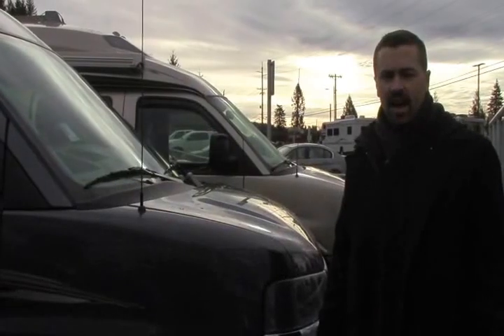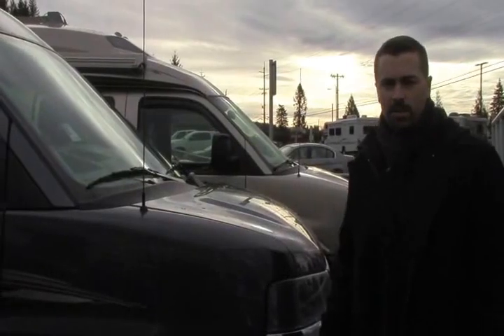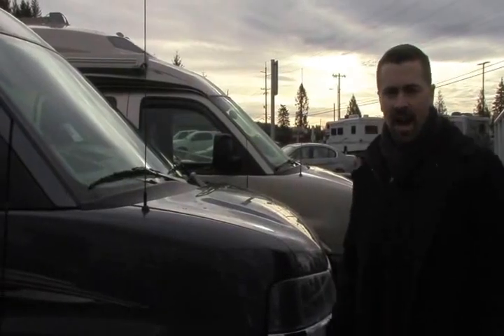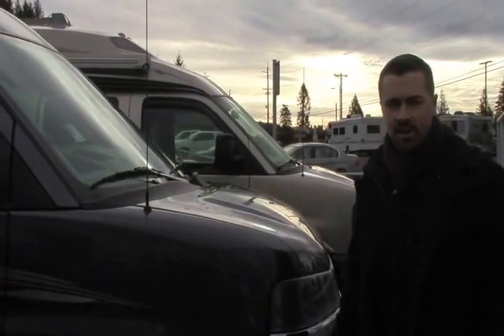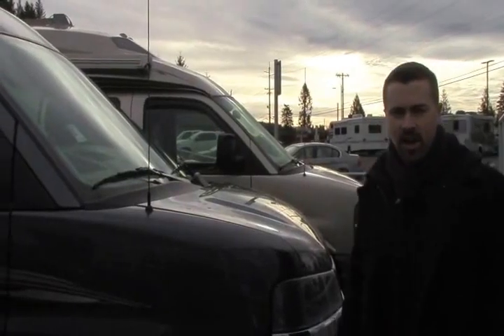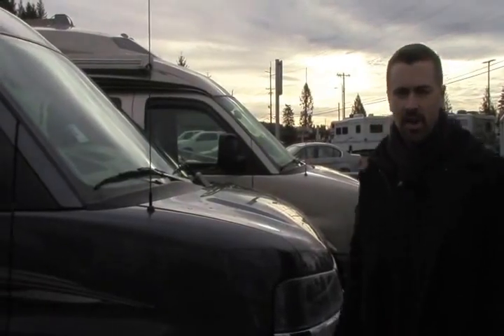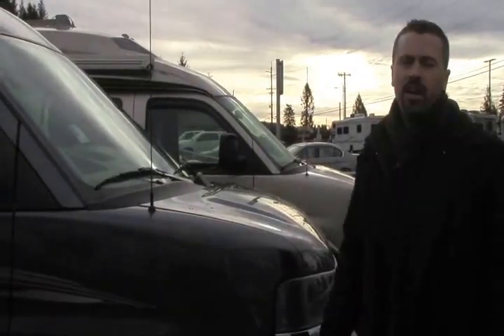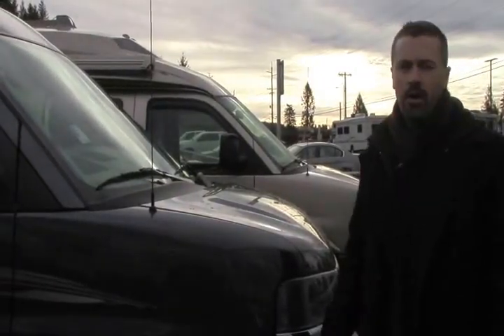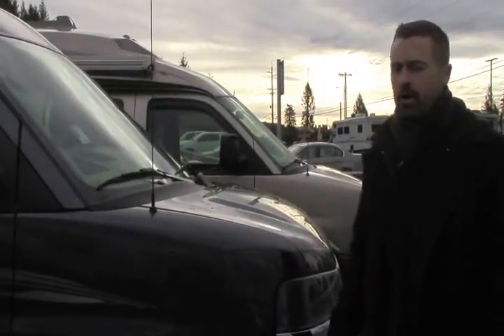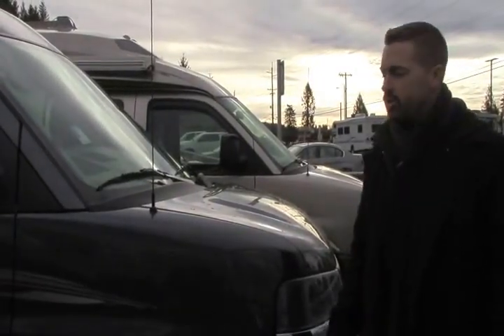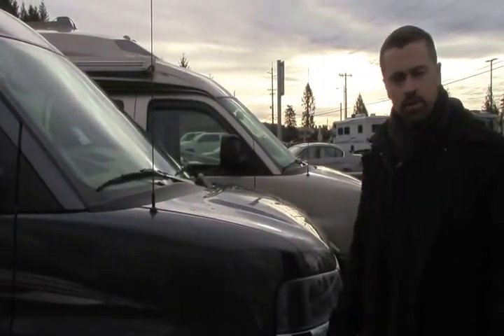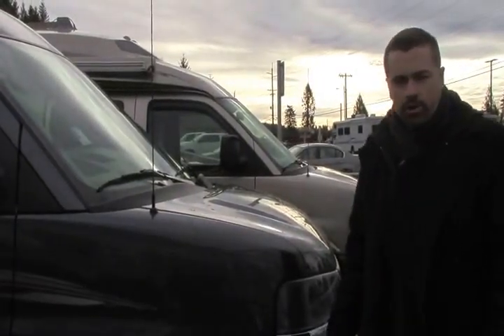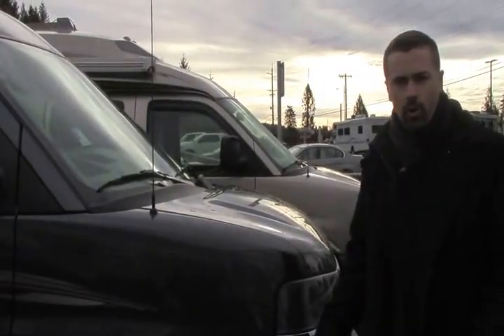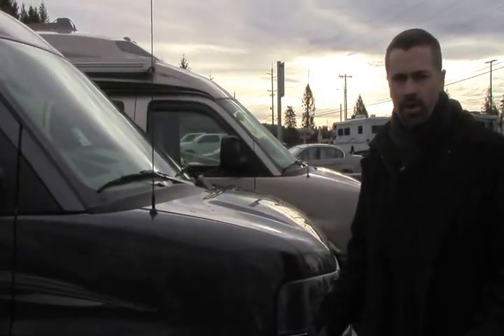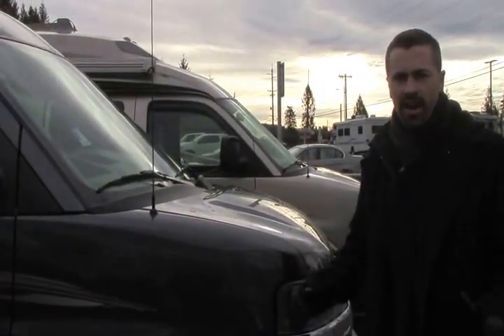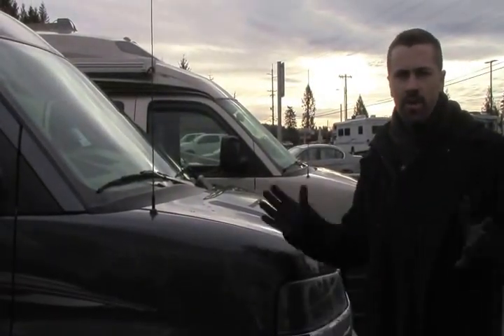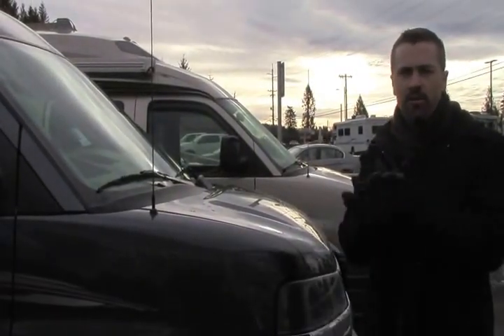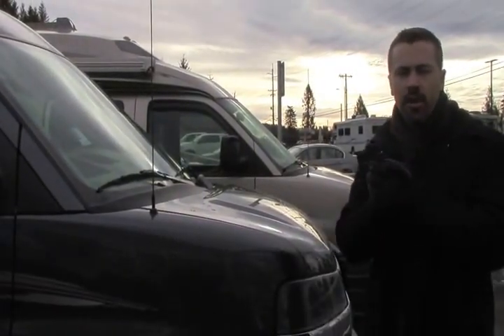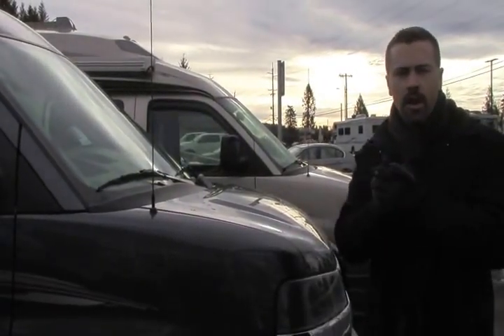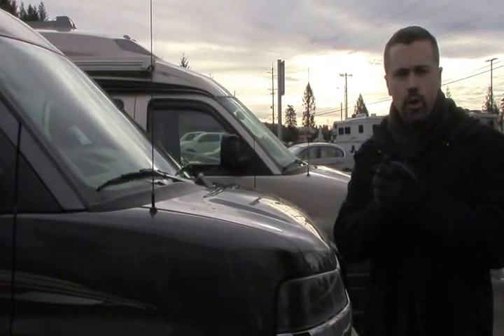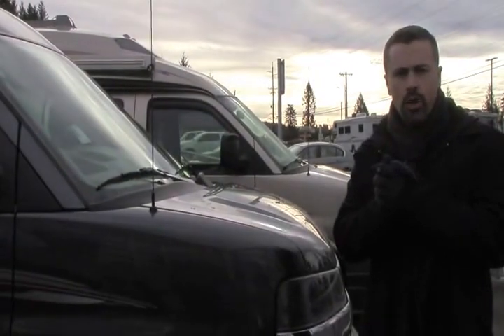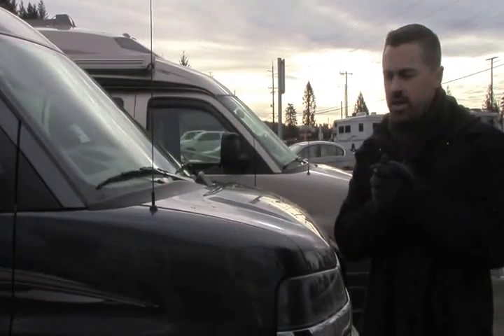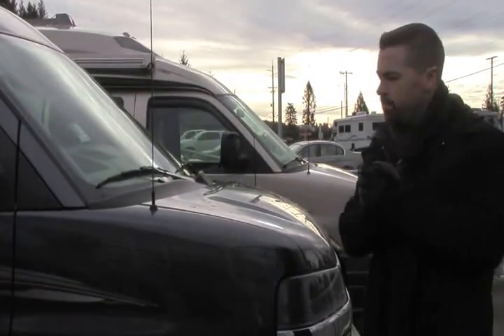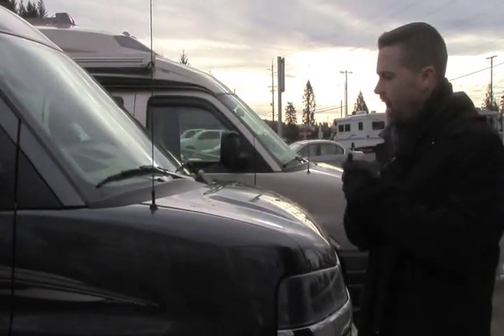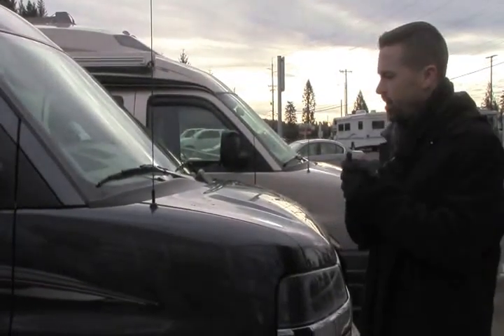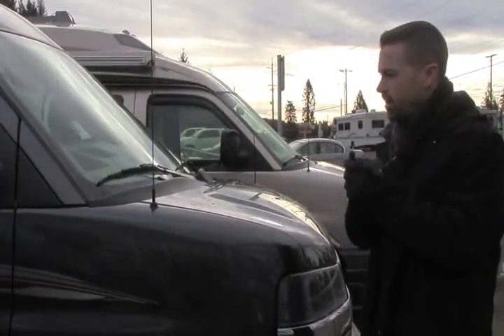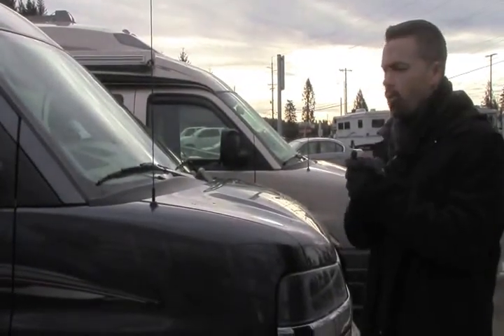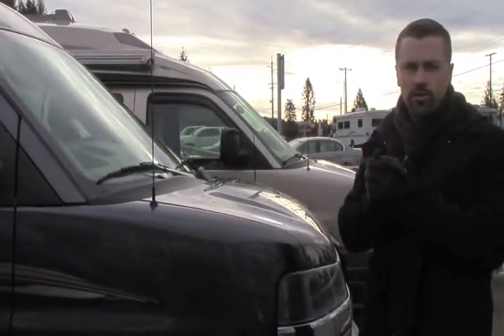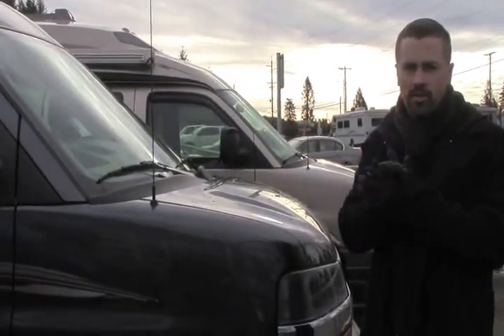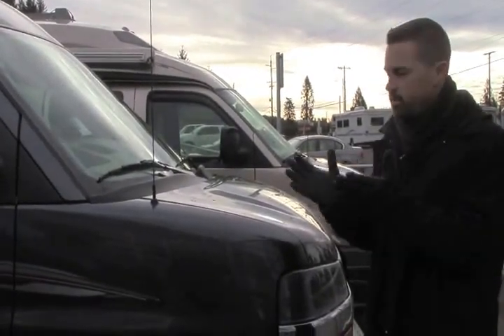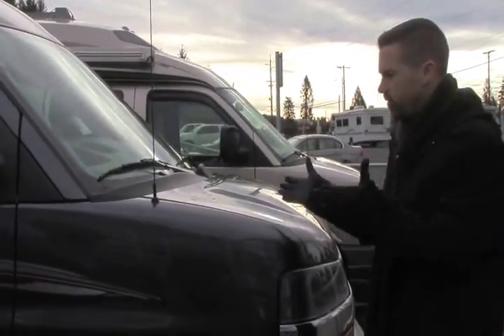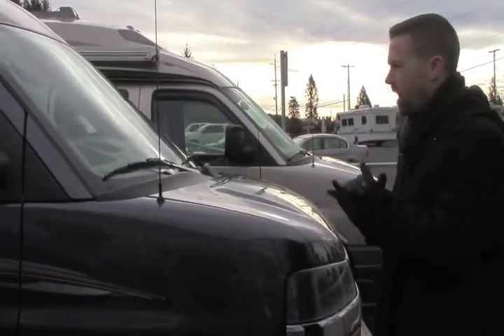Hey guys, Ben Maddox here at Johnson RV. We are enjoying some crisp, cool weather today. Would love for you to come out and enjoy it with us. And let's go for a drive in this beautiful guy.